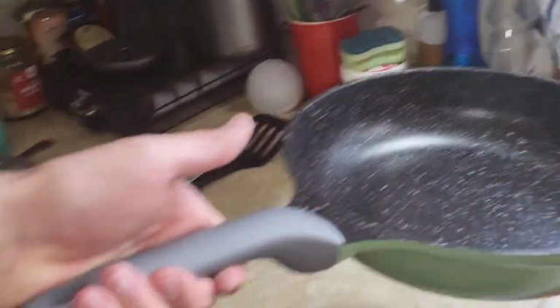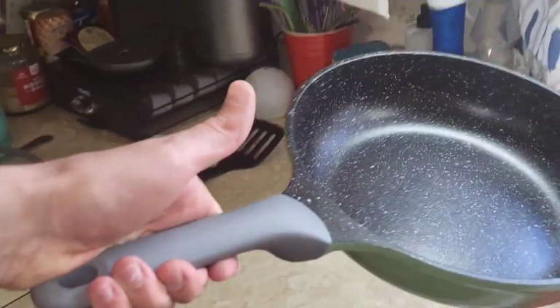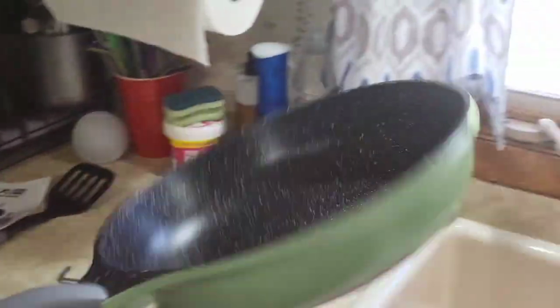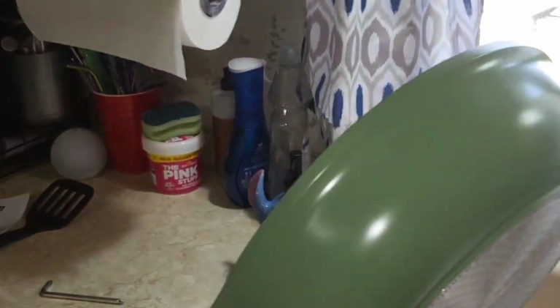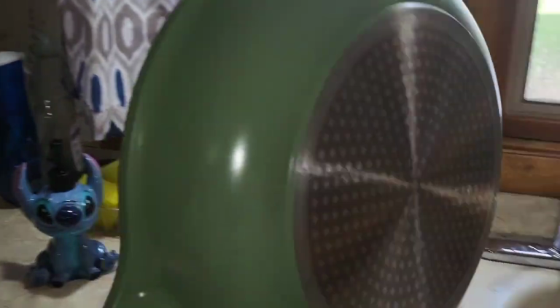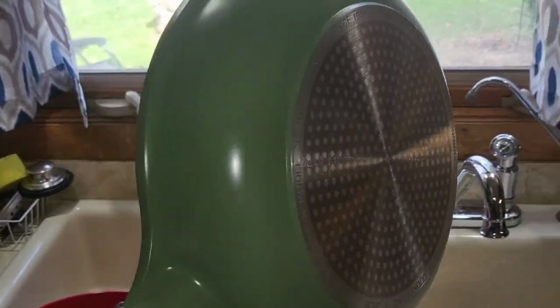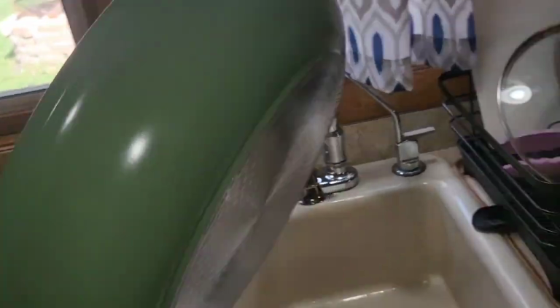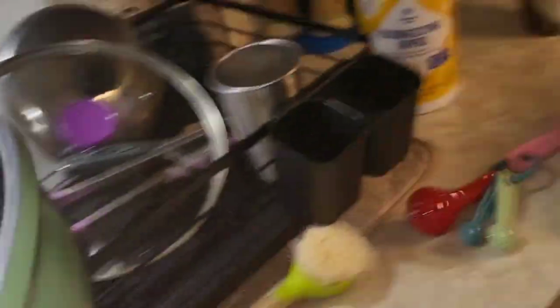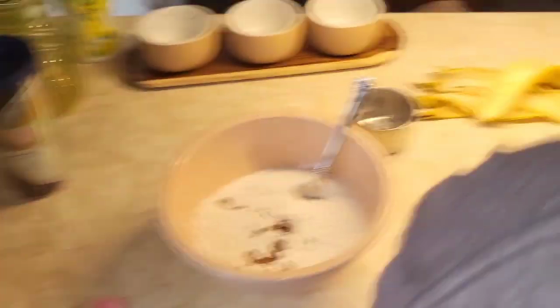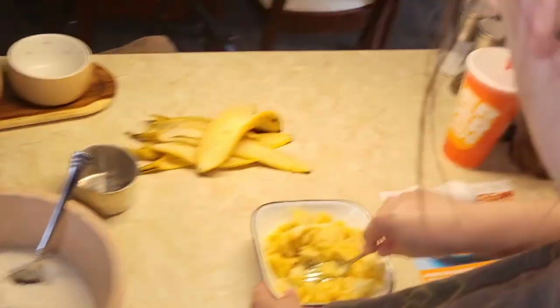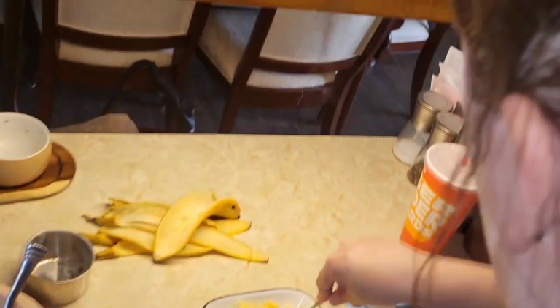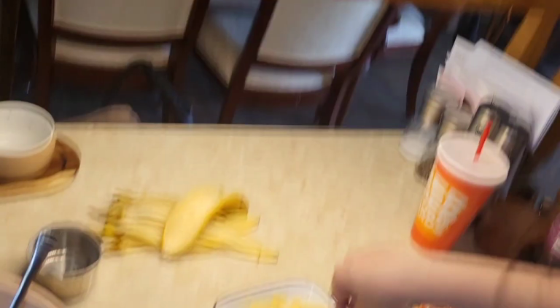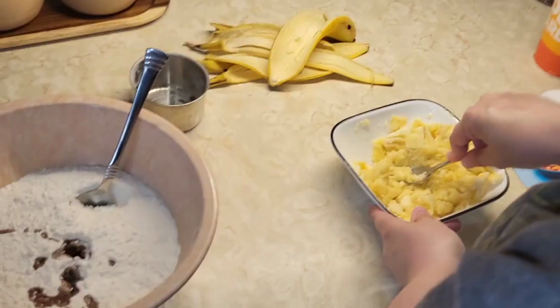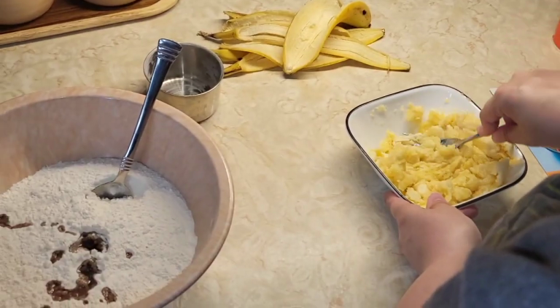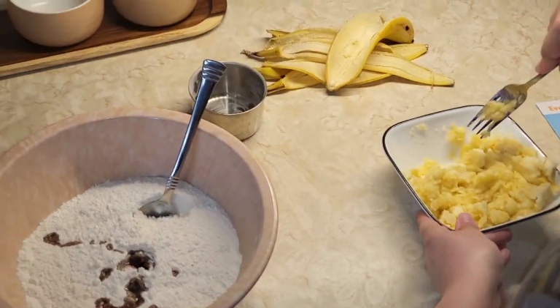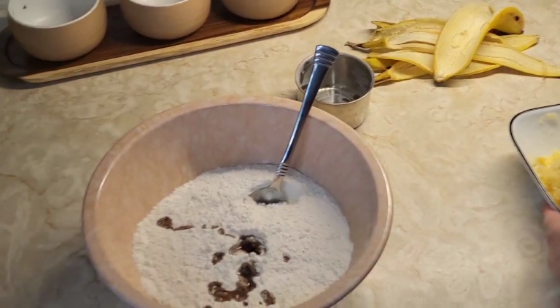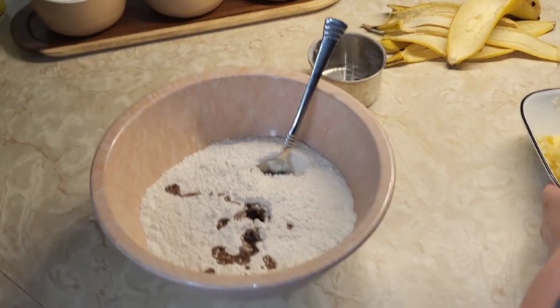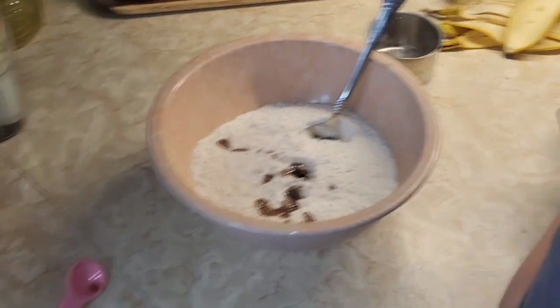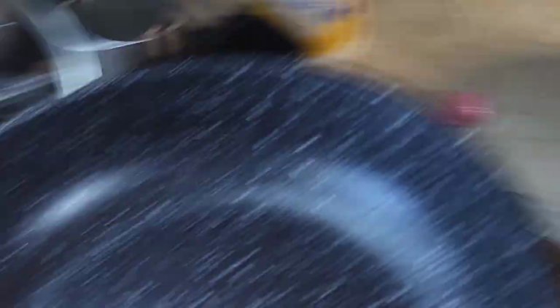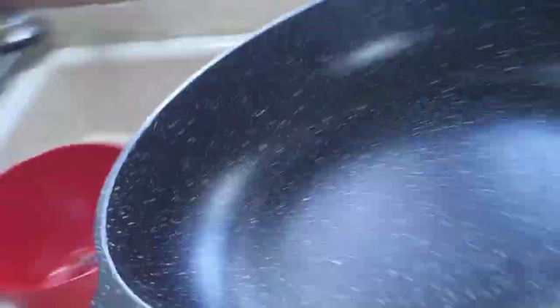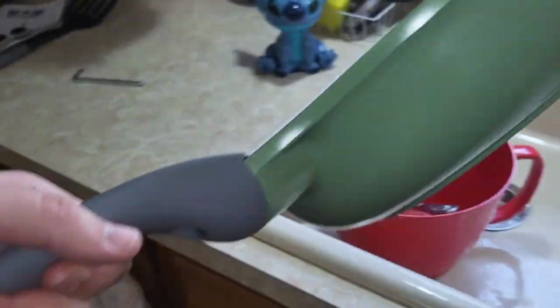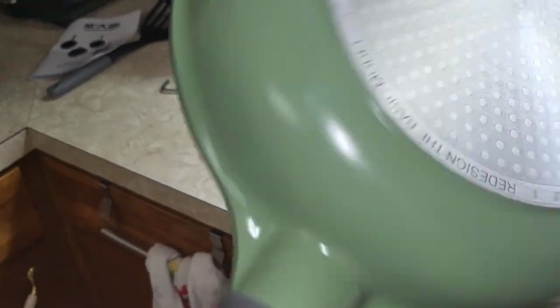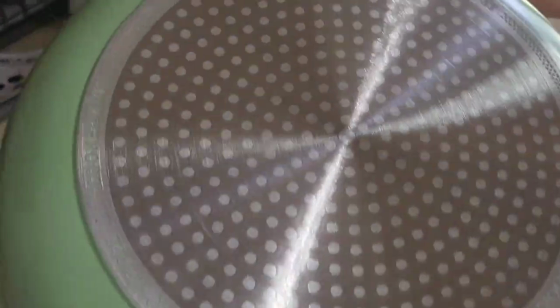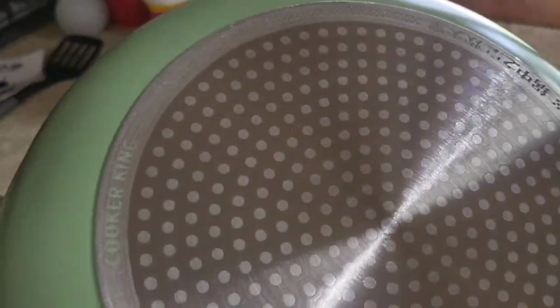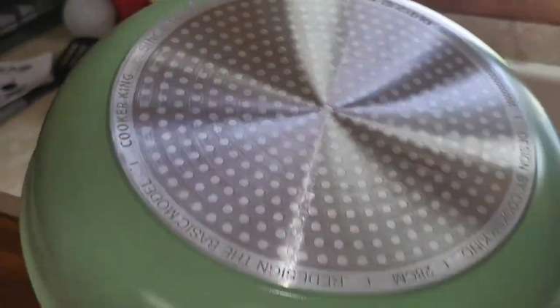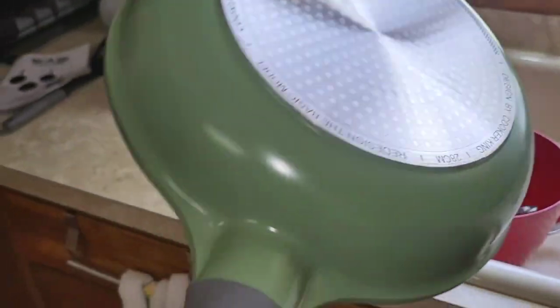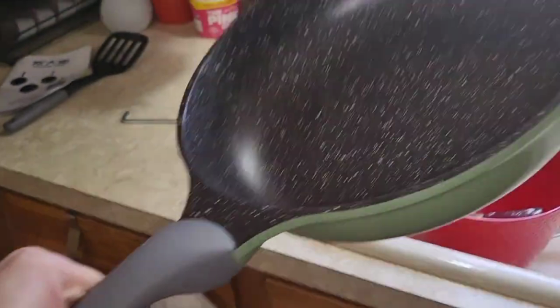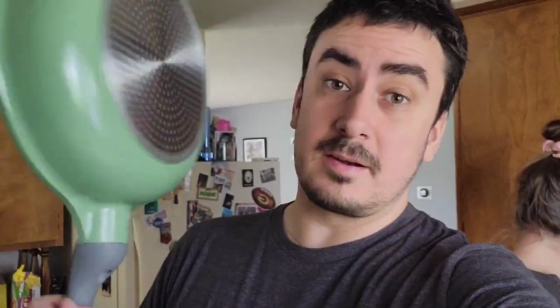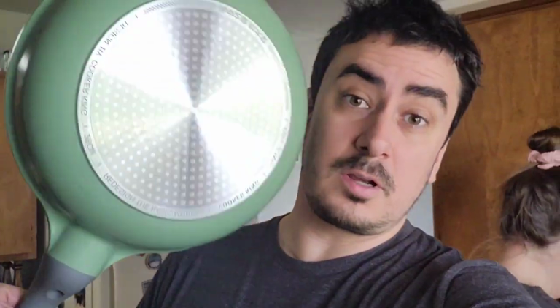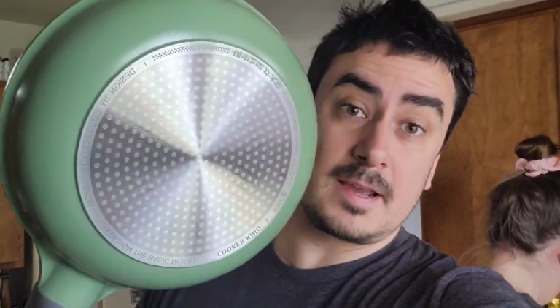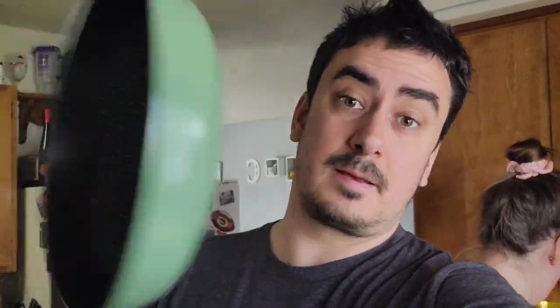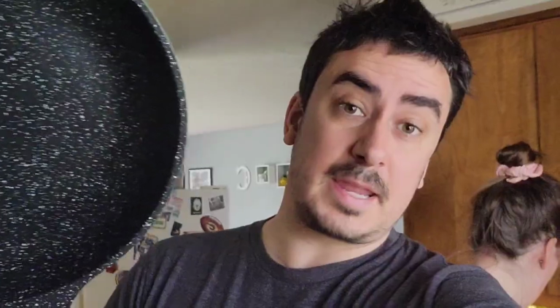We got a super nice pan right here. She's mashing the nanas over there and we're going to do some cooking and baking today. Look at that nice bottom on this. What a nice pan.